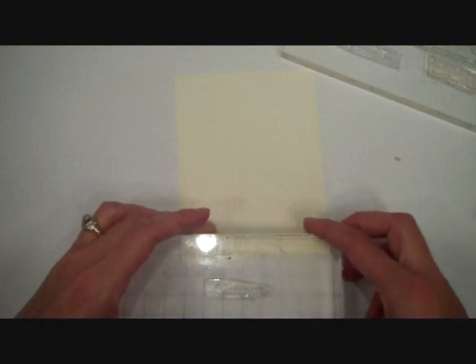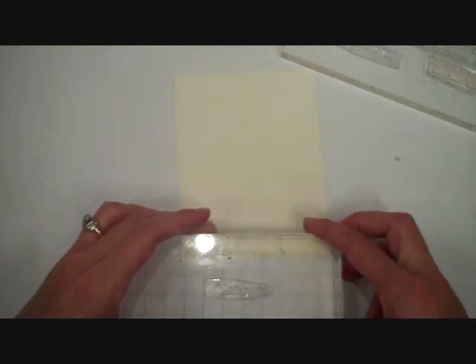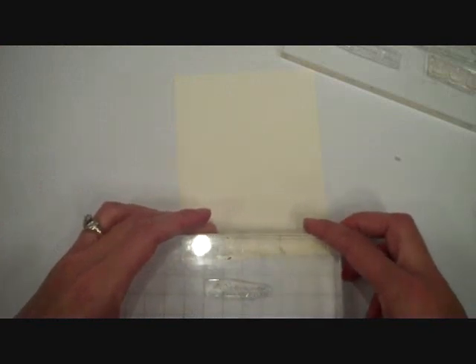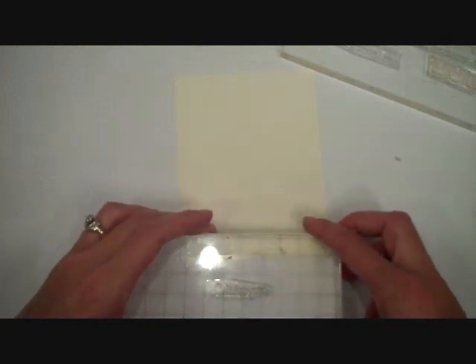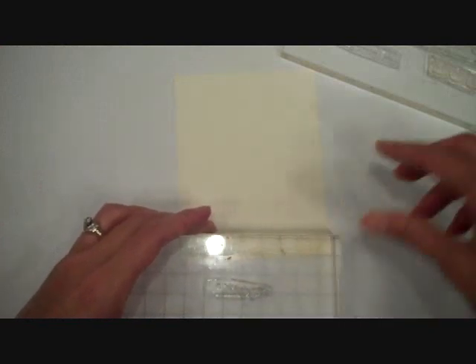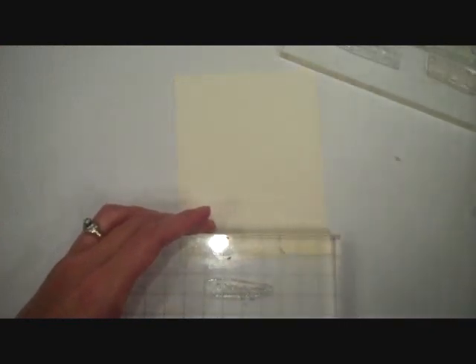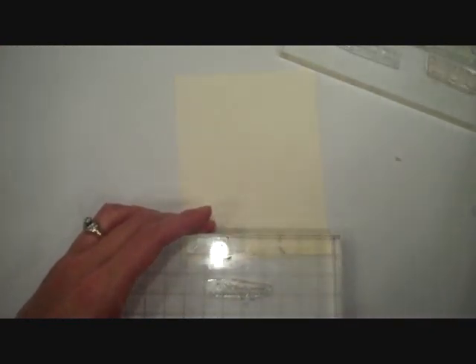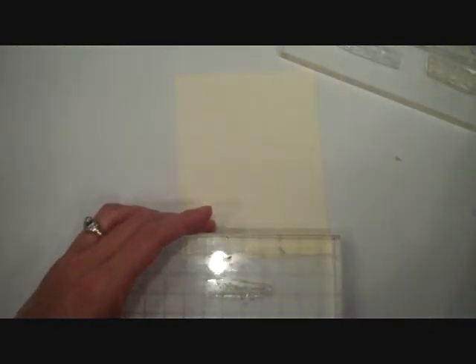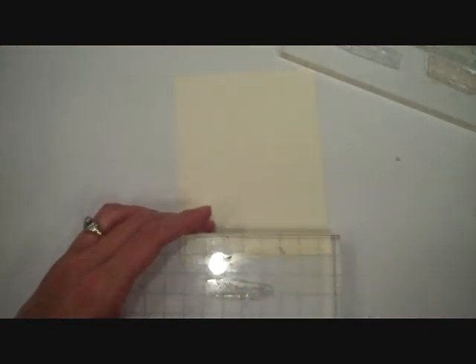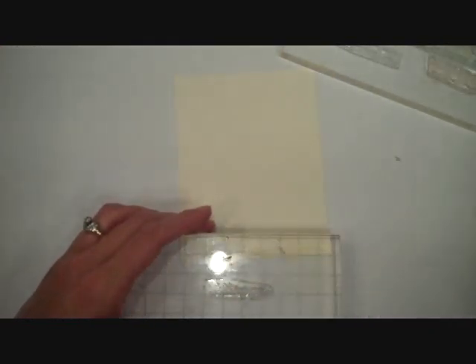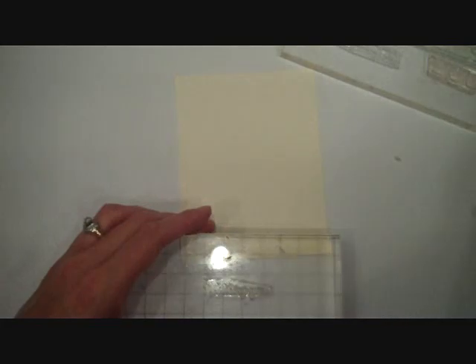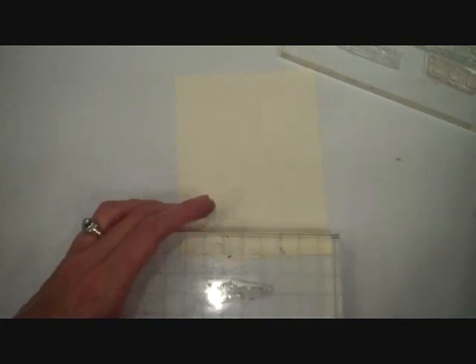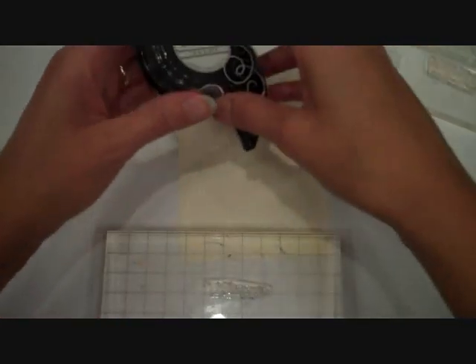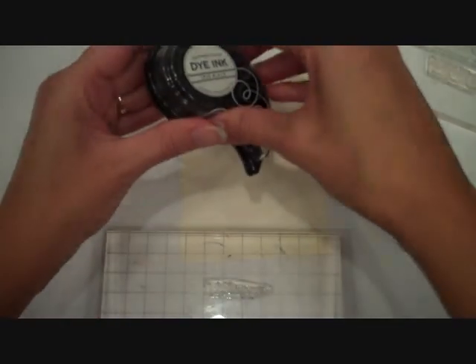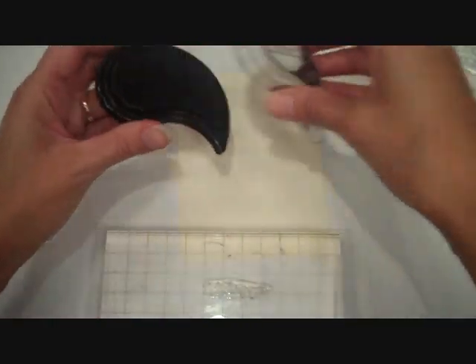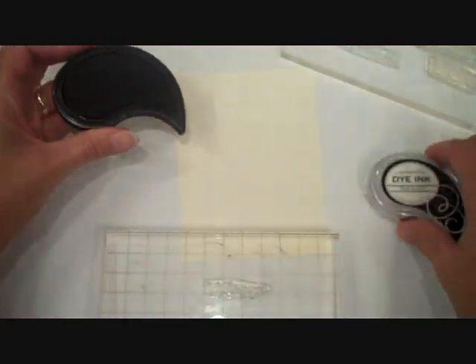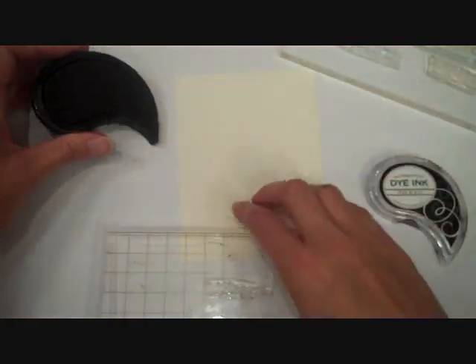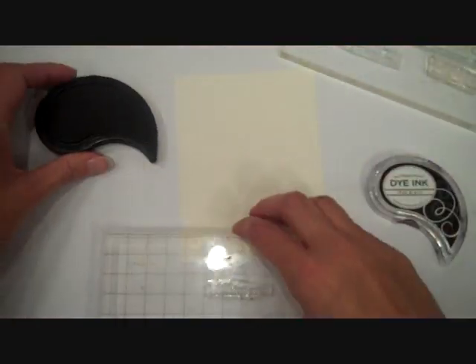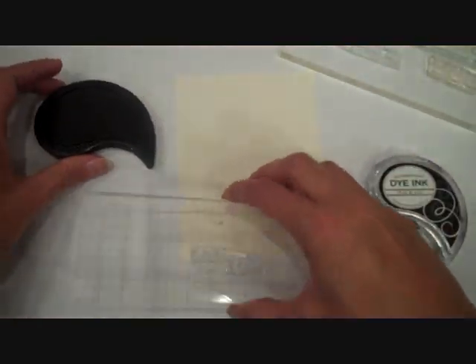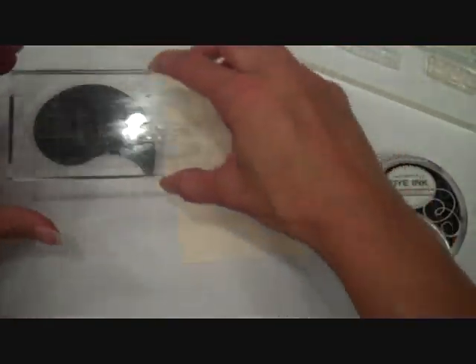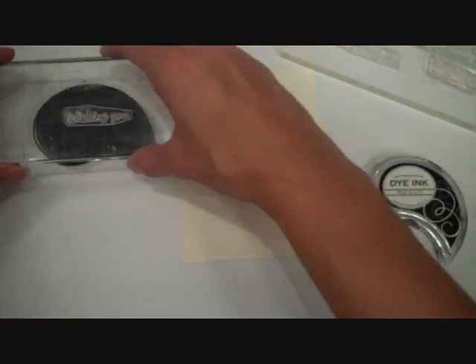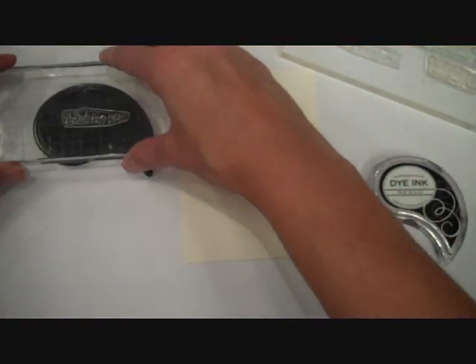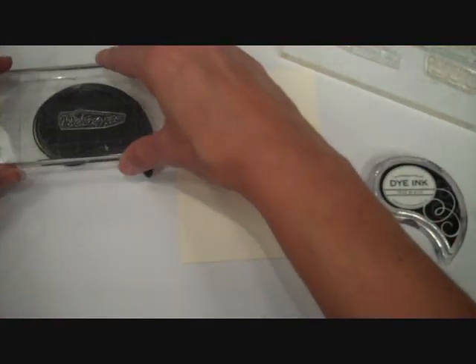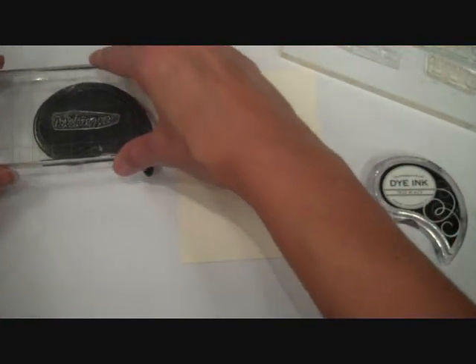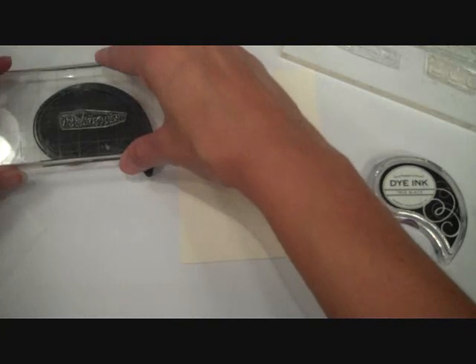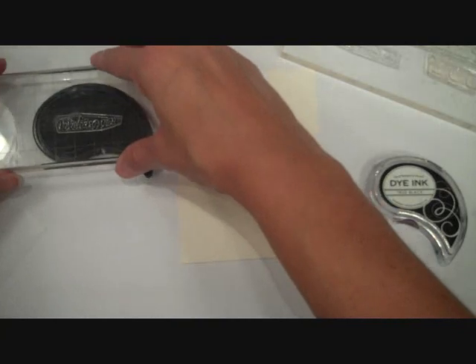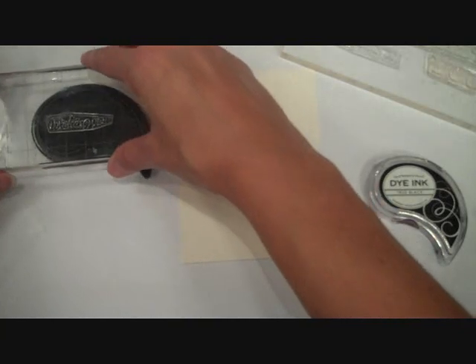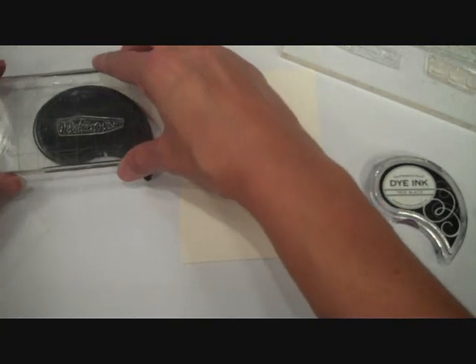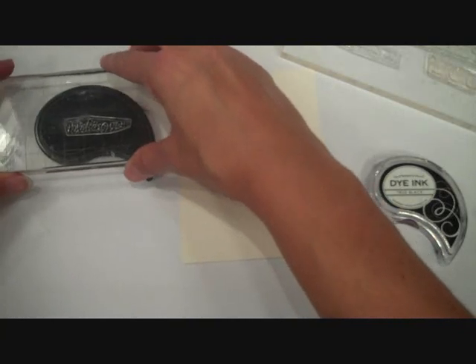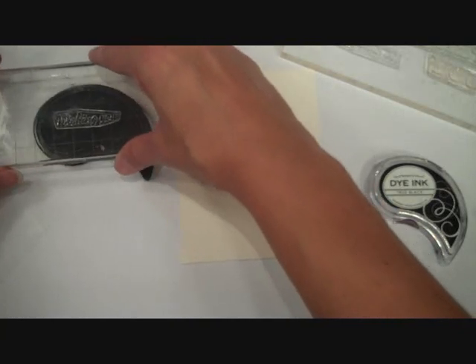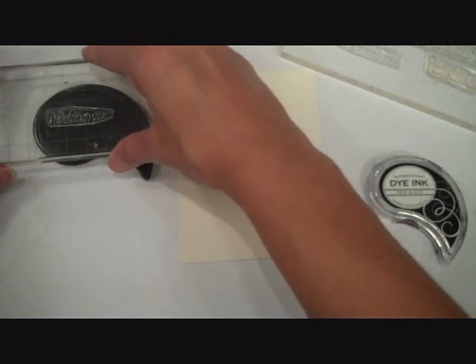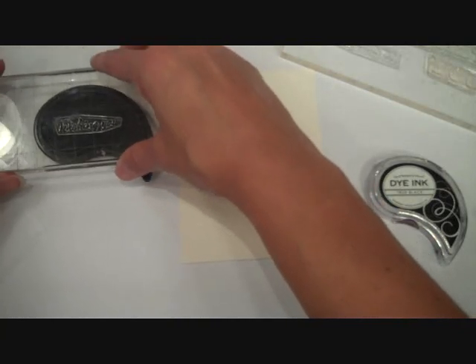I'm going to start off with the Wishing You sentiment from this set and I'm going to stamp that in True Black ink, kind of up near the top edge.